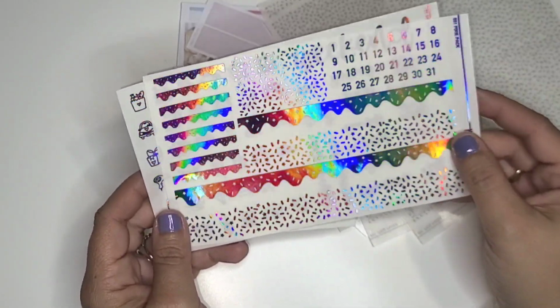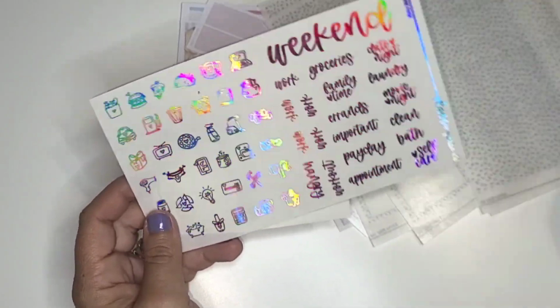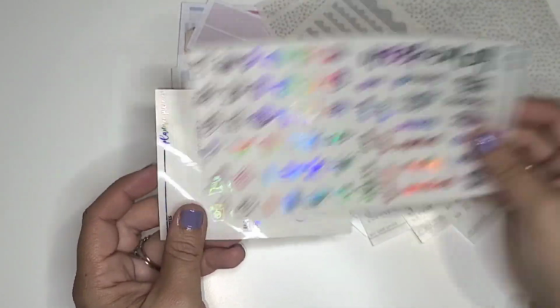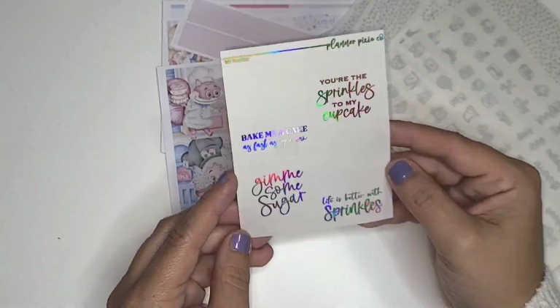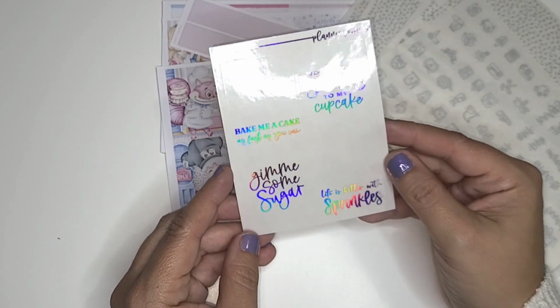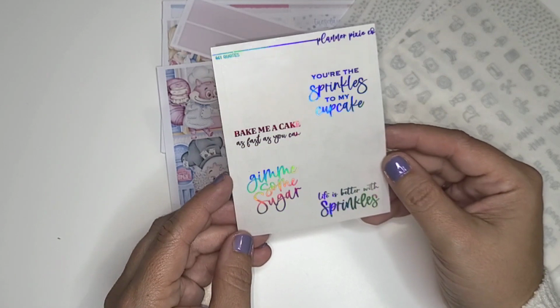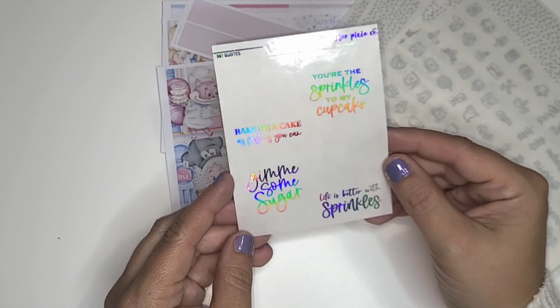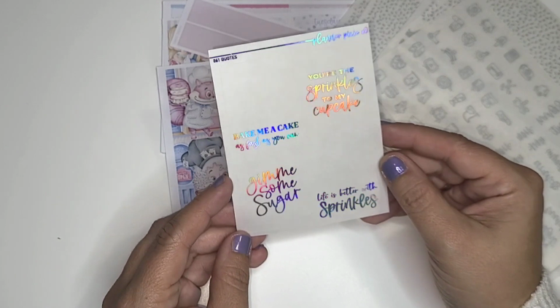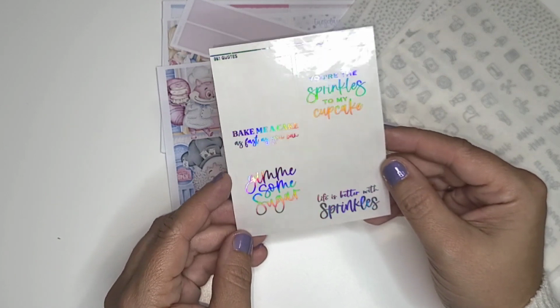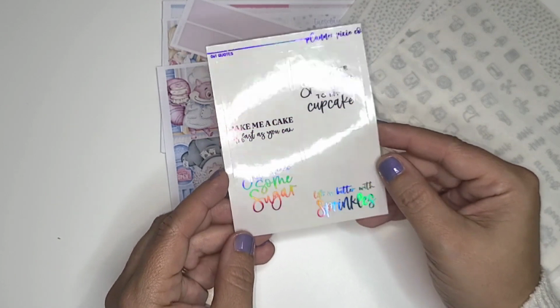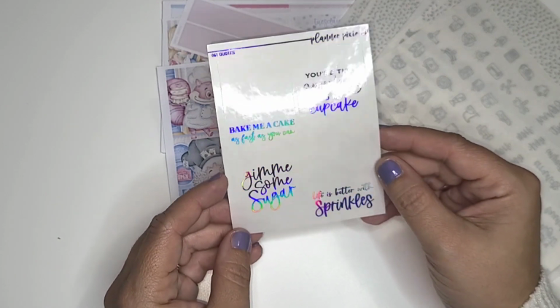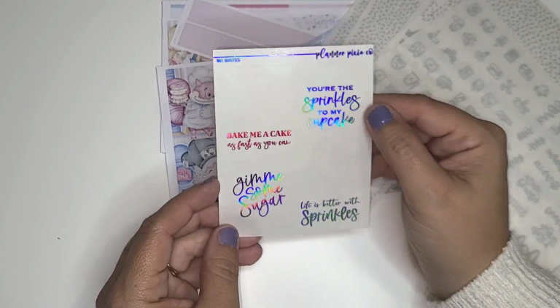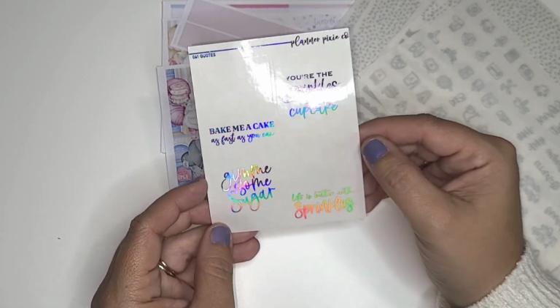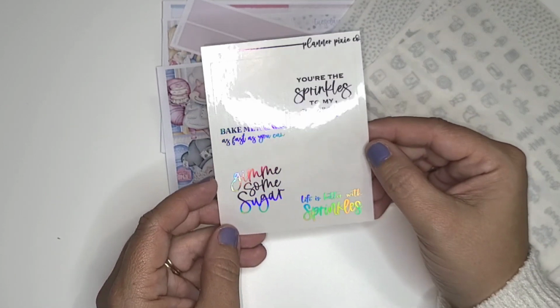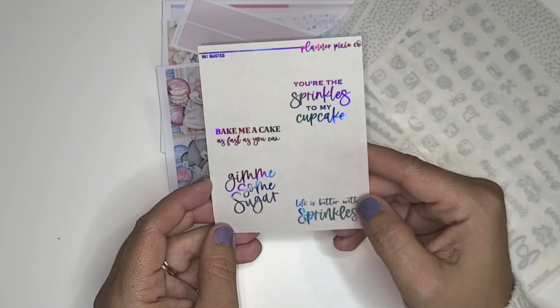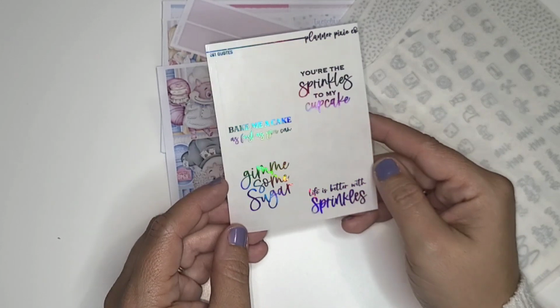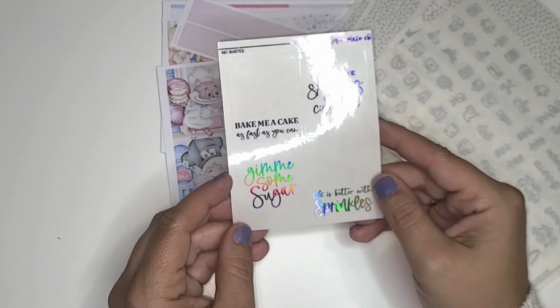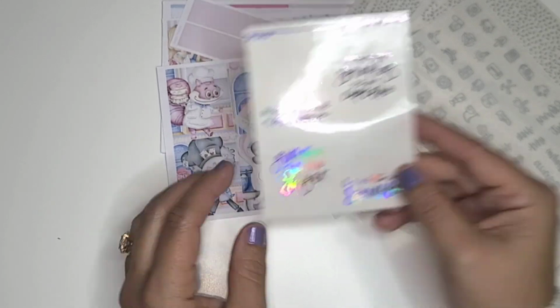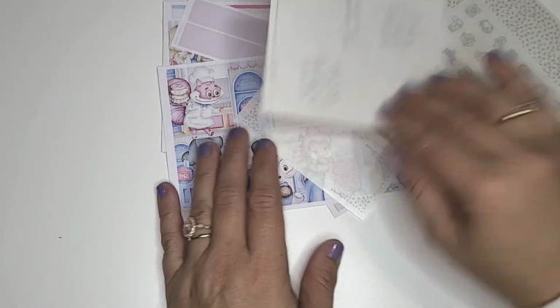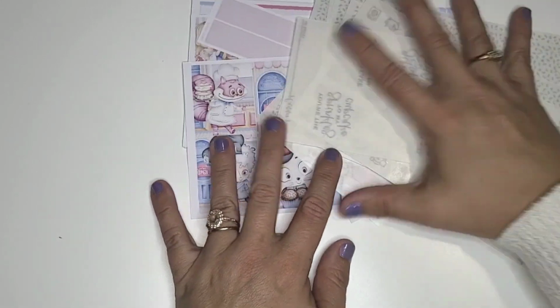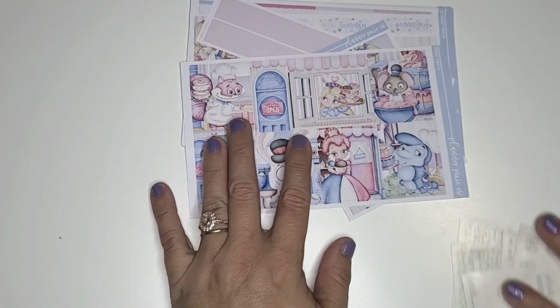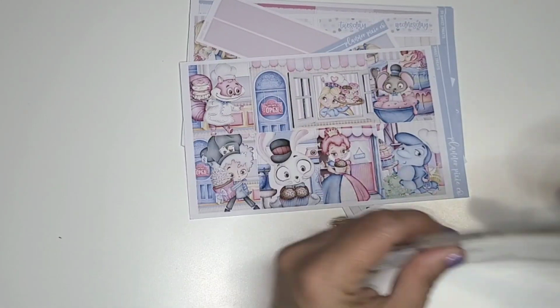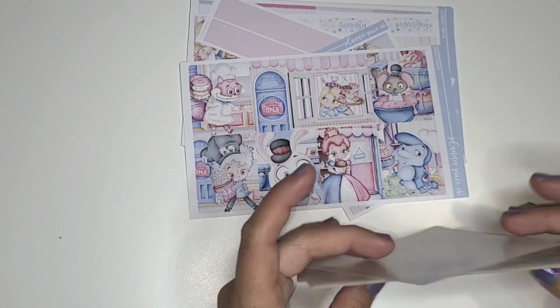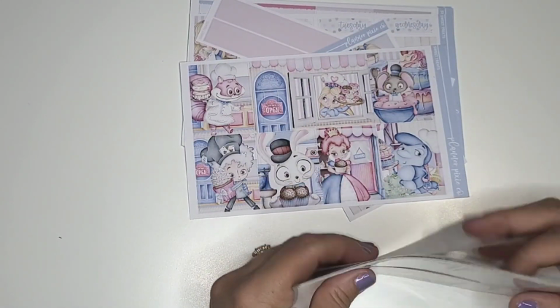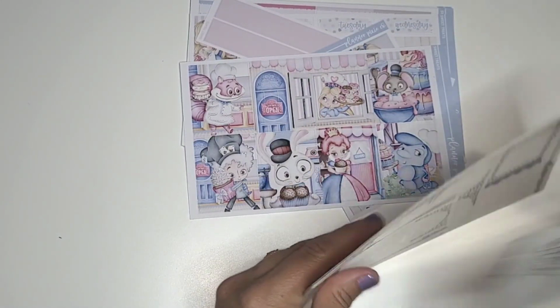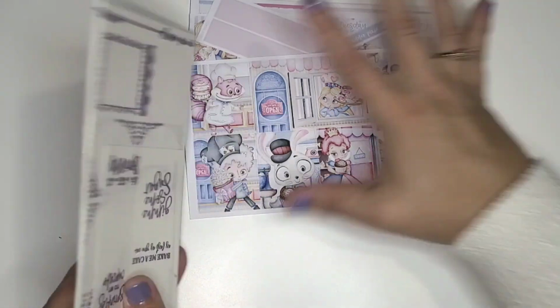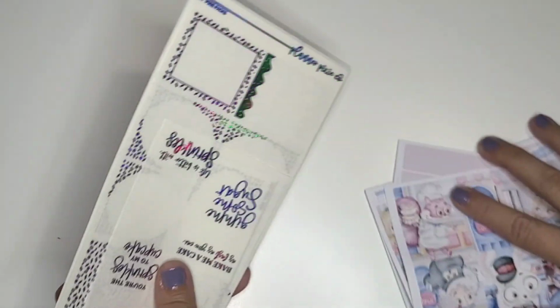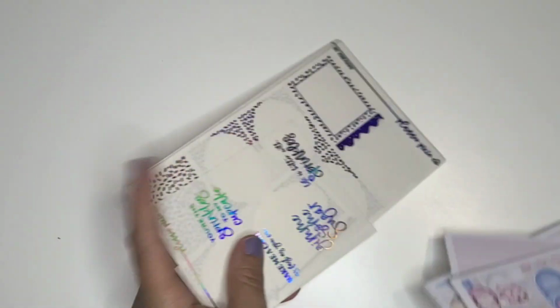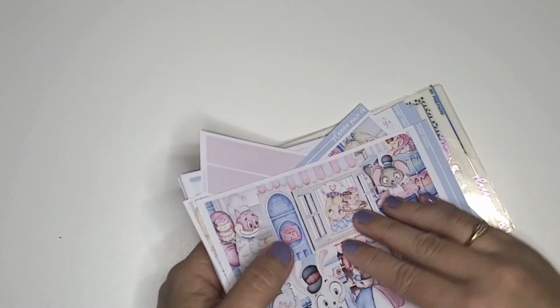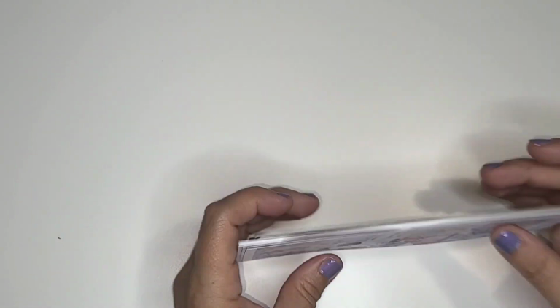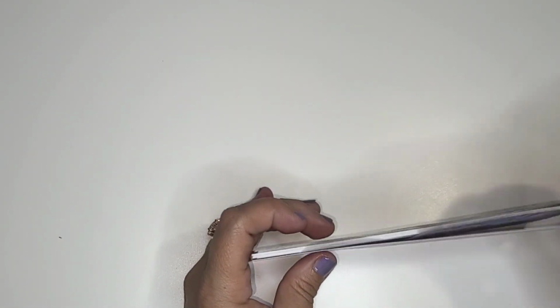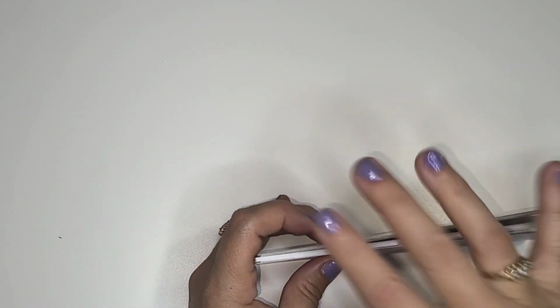I did get the quote boxes — I just thought the quote boxes were super cute. Like 'you're the sprinkles to my cupcake' and 'life is better with sprinkles' — it's adorable. So that is what we are doing for the first week. This is a five-week month for the planner.